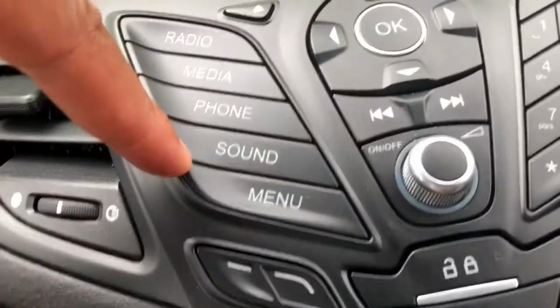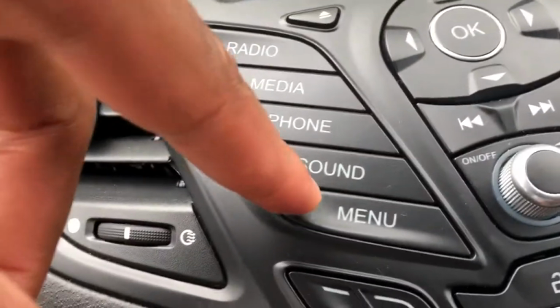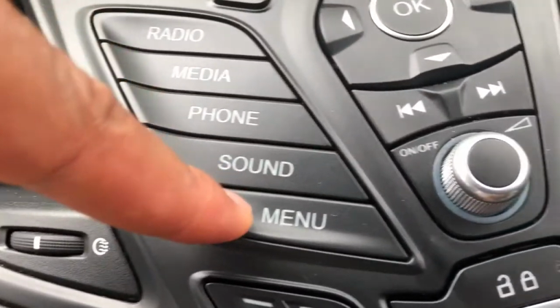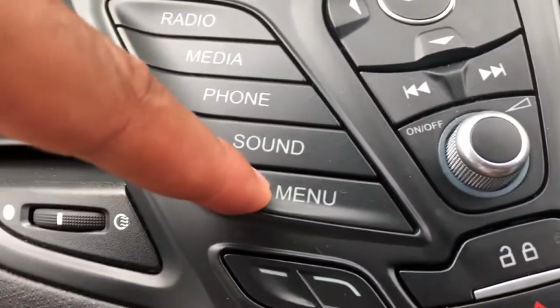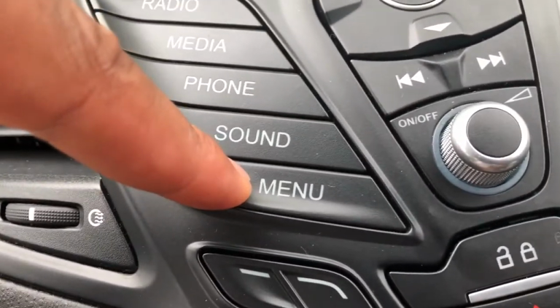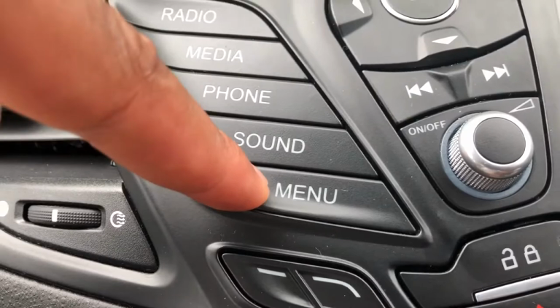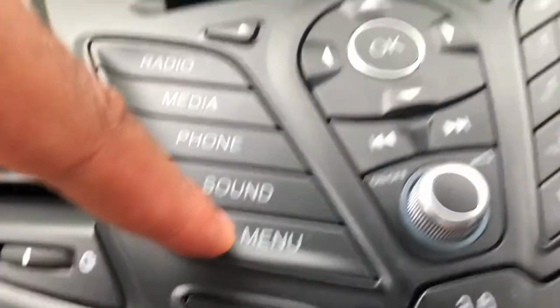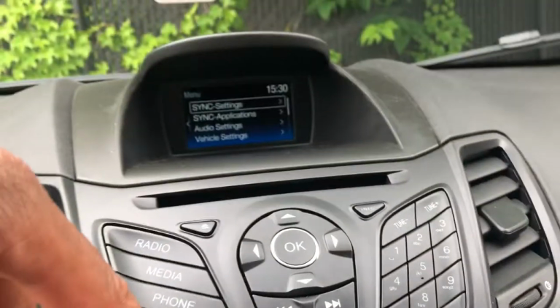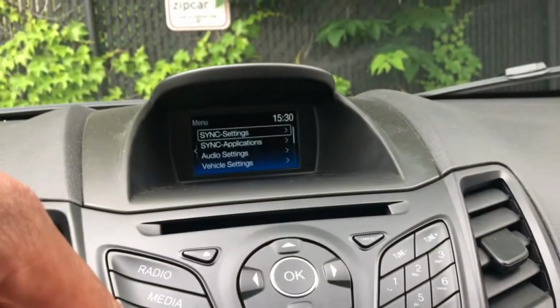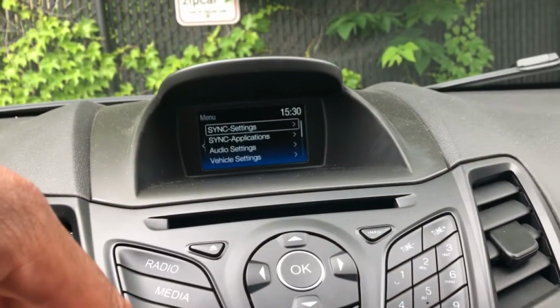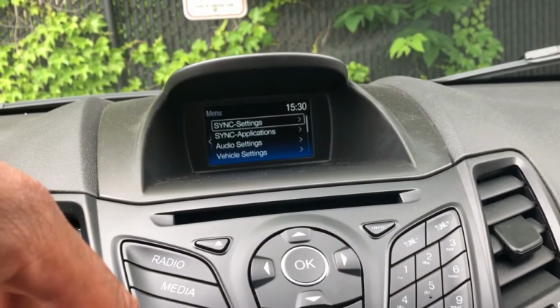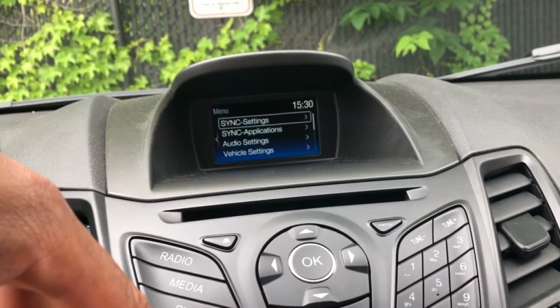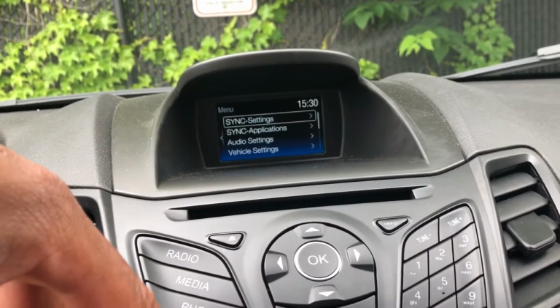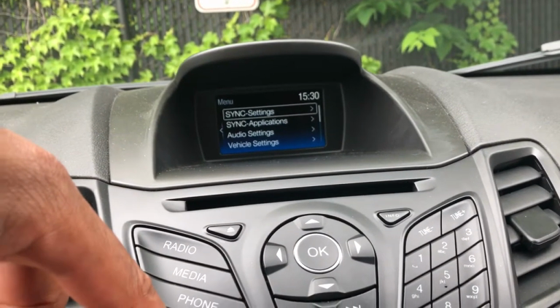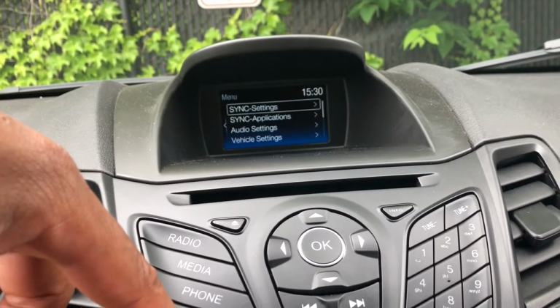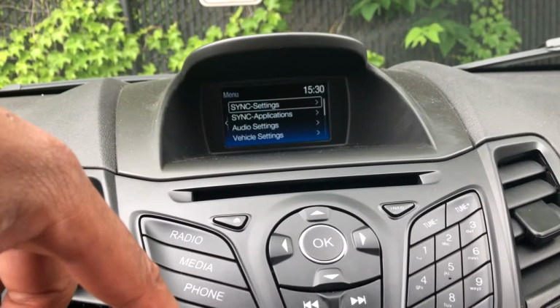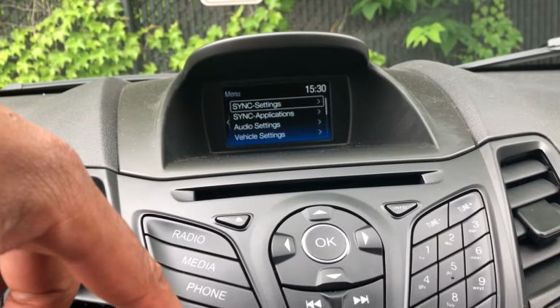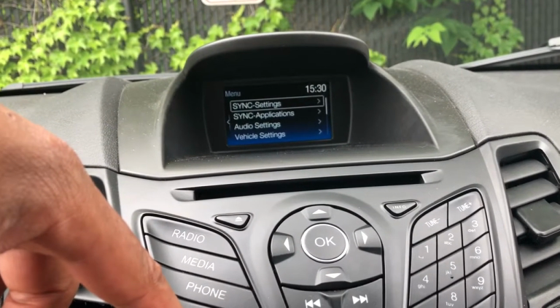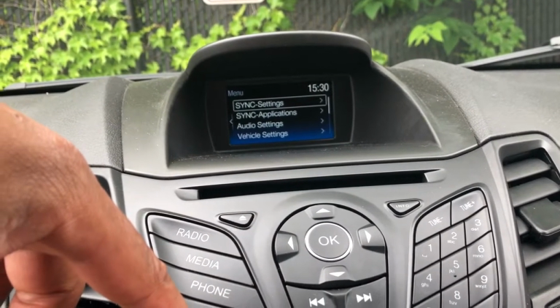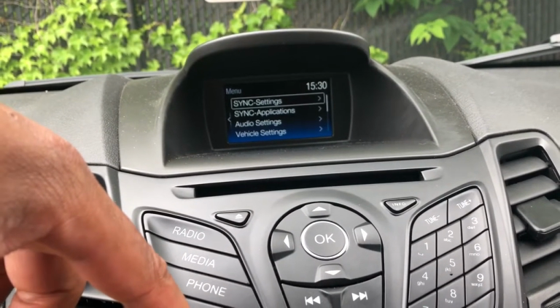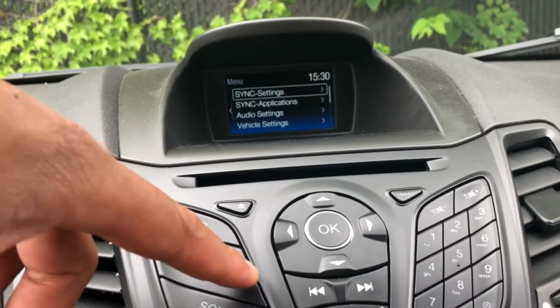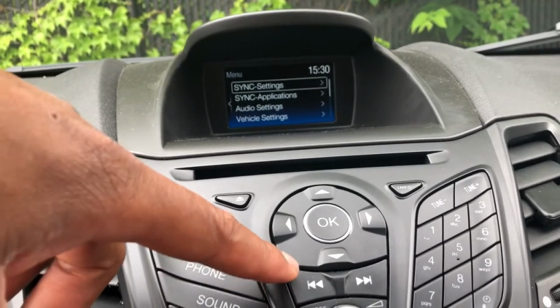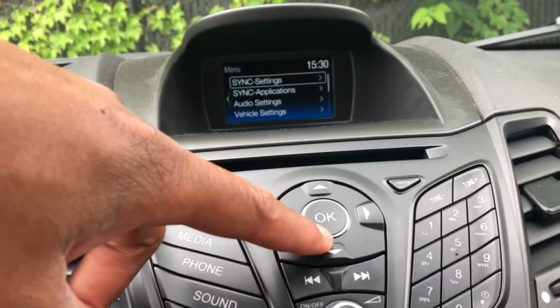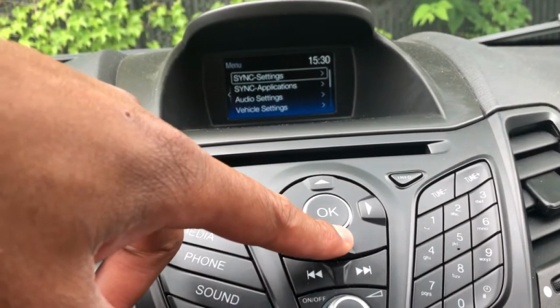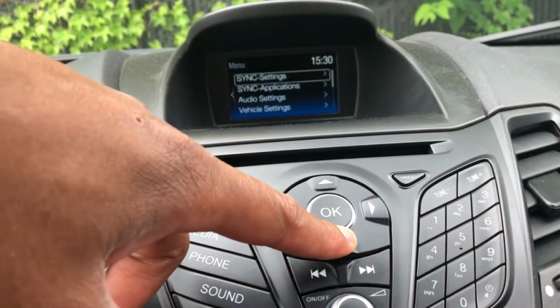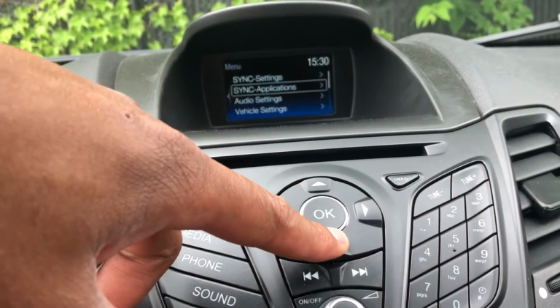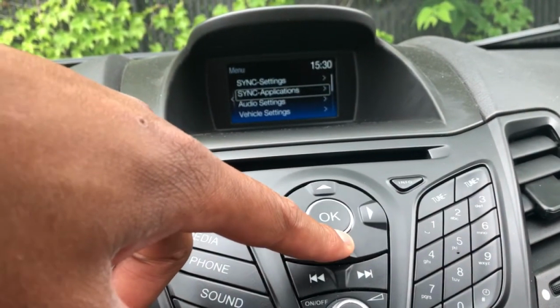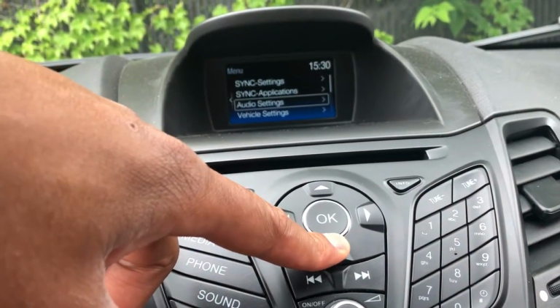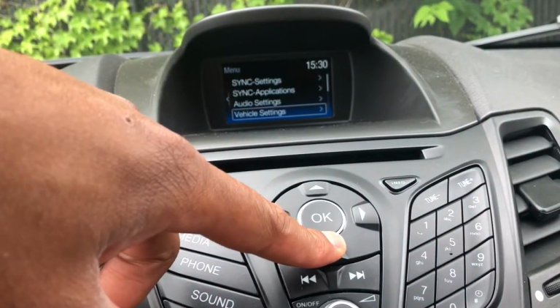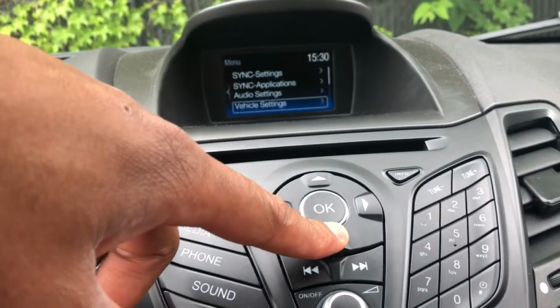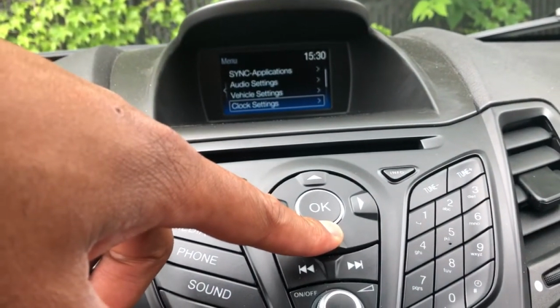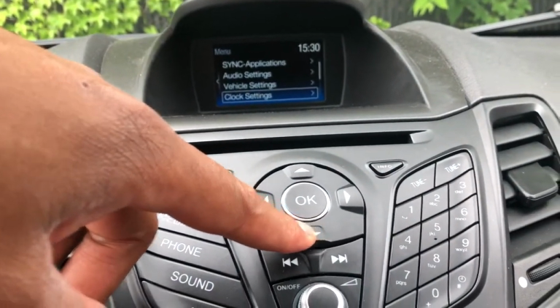It also has a menu that takes you to where it shows you how to sync up the Bluetooth and things like that, and you can just scroll on through that if you'd like.